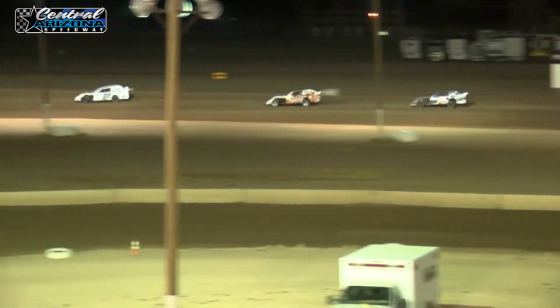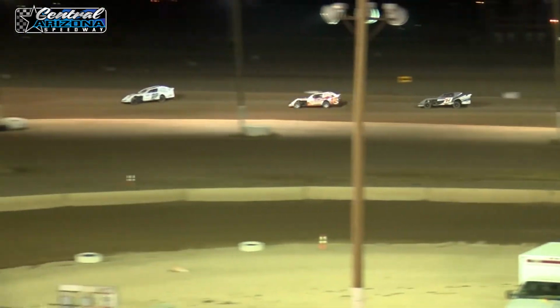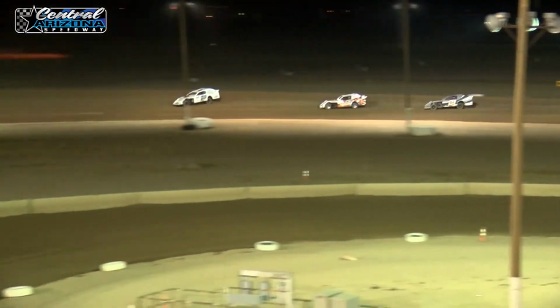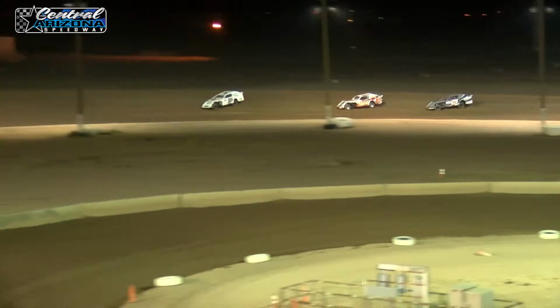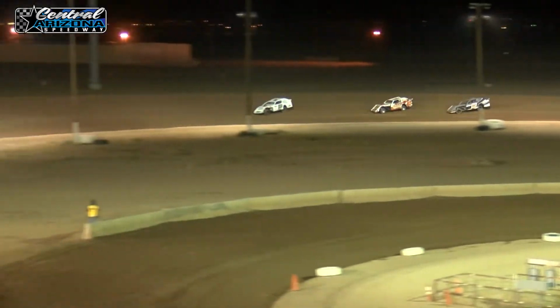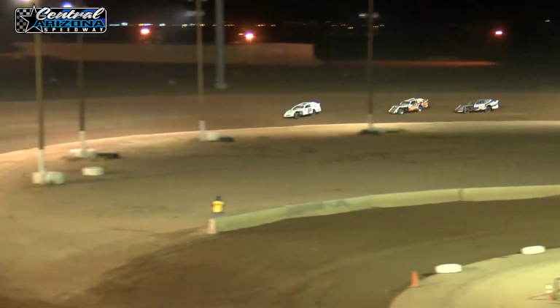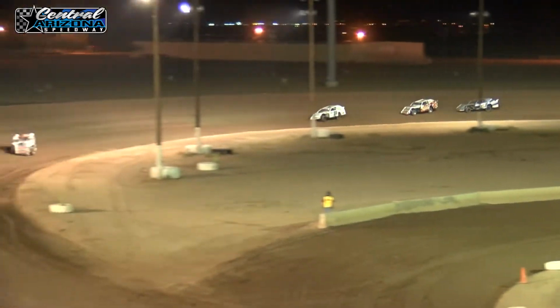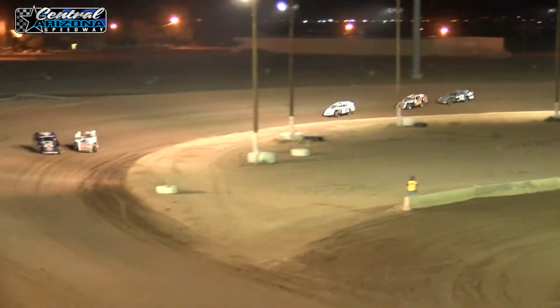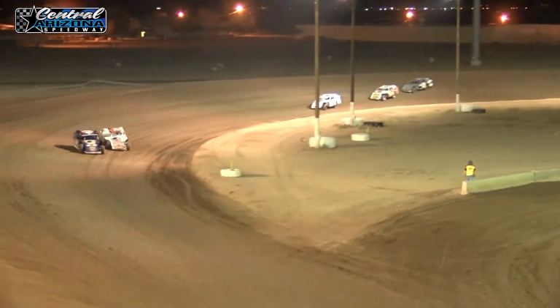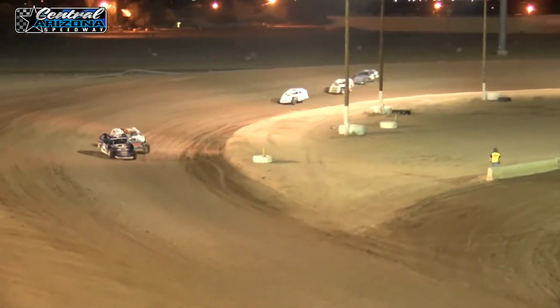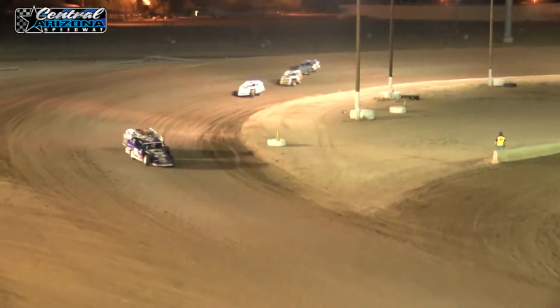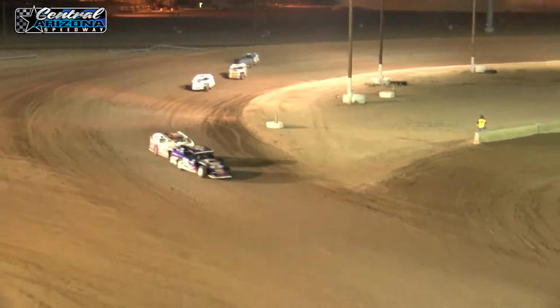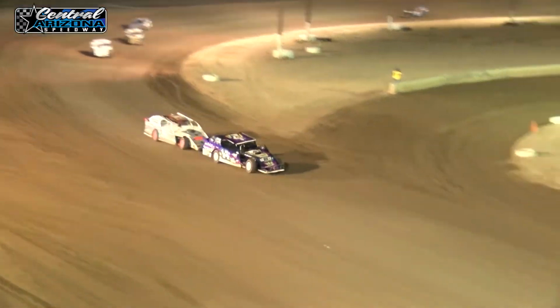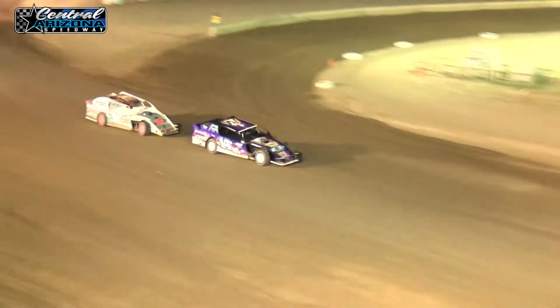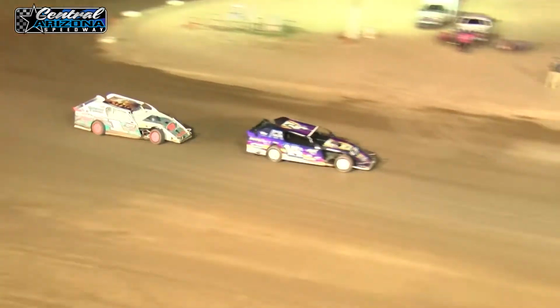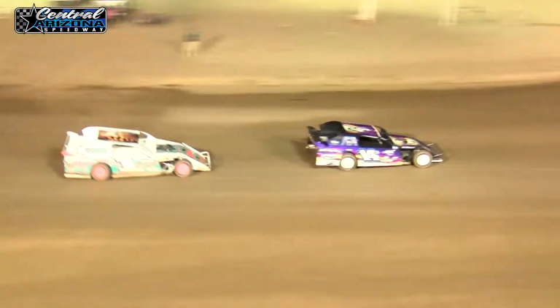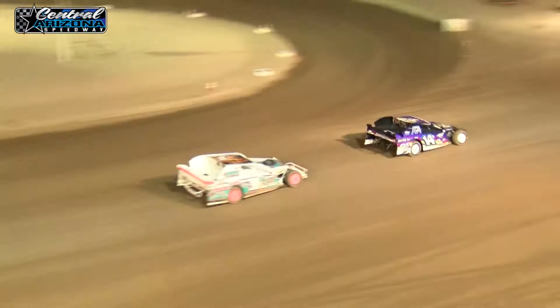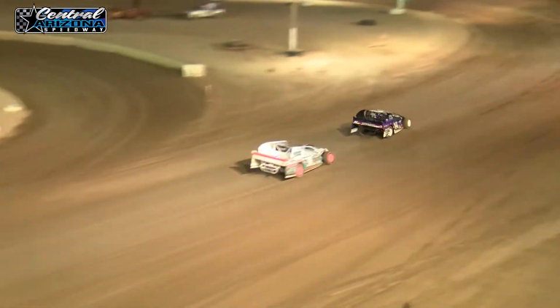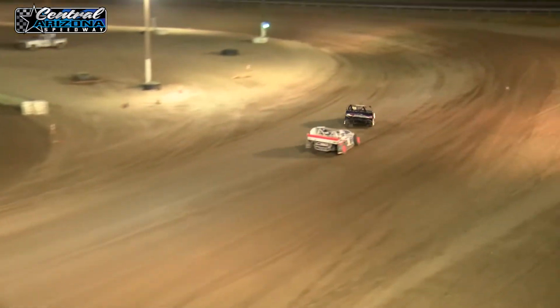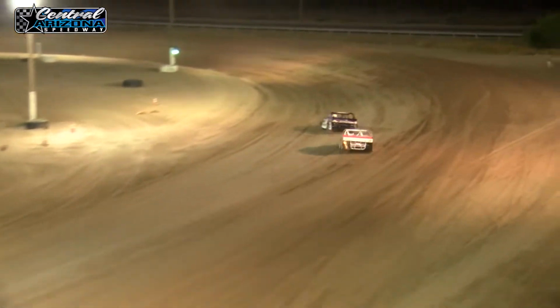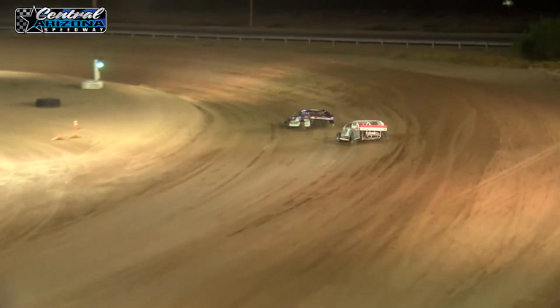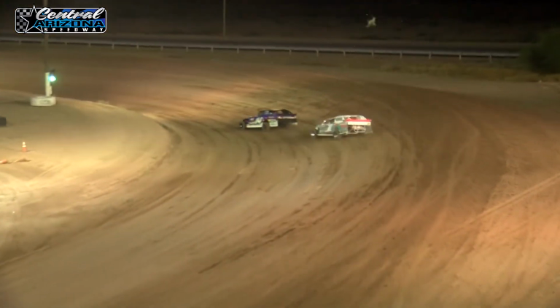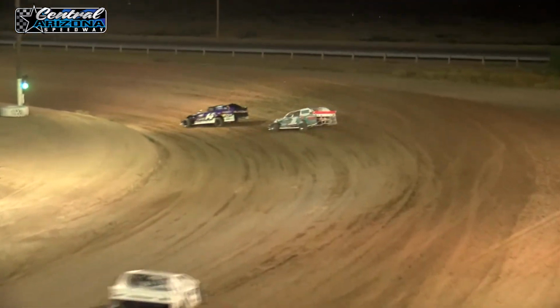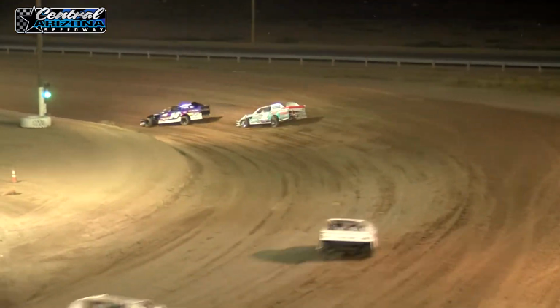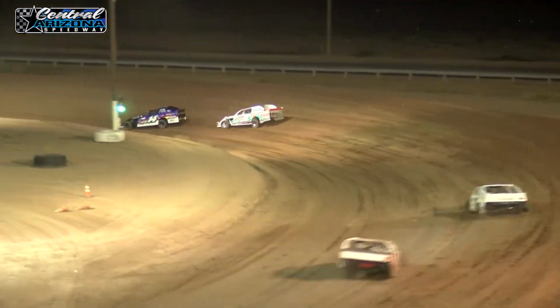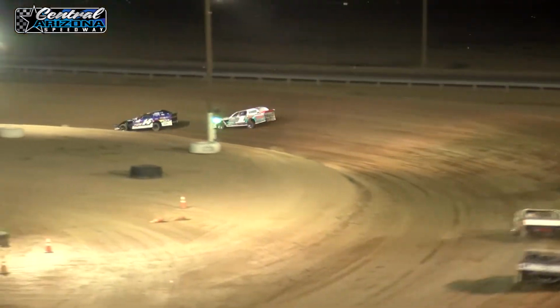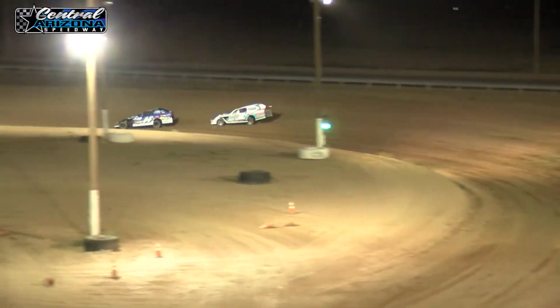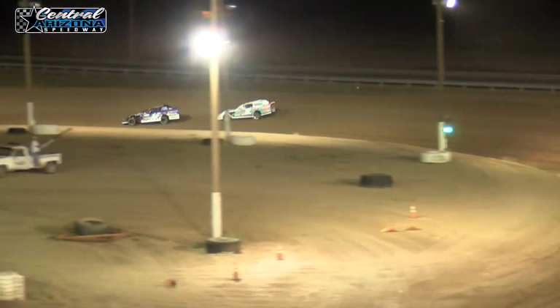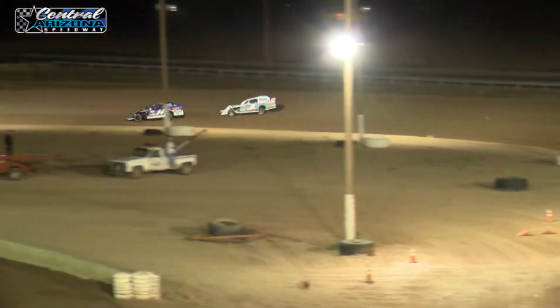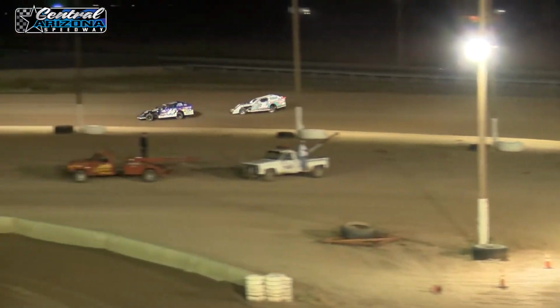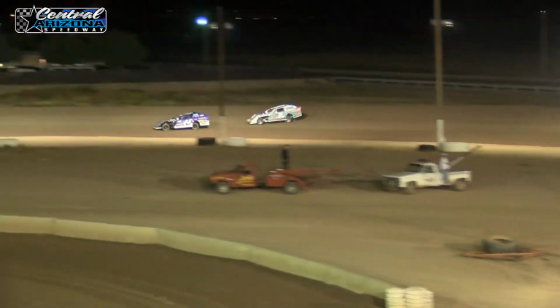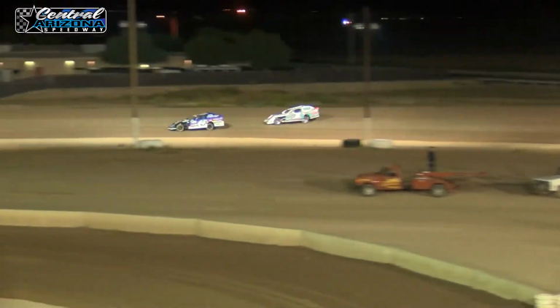With four laps down, four to go. By the flag stand, here comes Shelby Fyre — she's right up on the back of the 14, Justin Erickson. And Bo Partain holds that third spot.